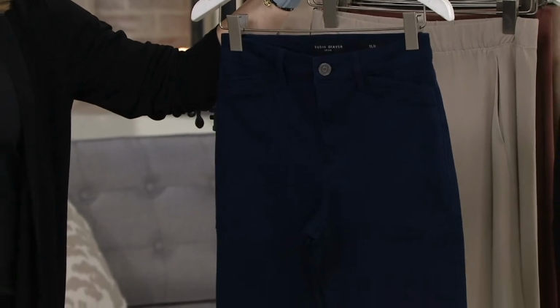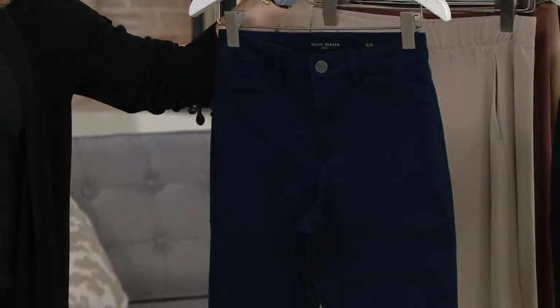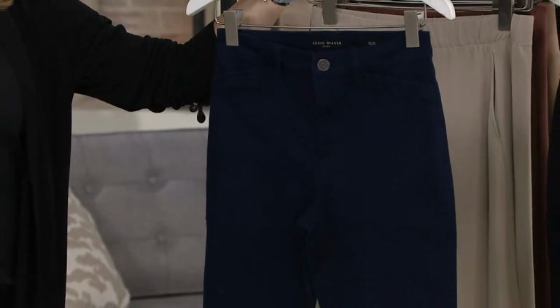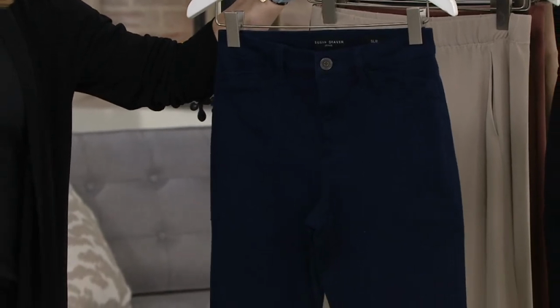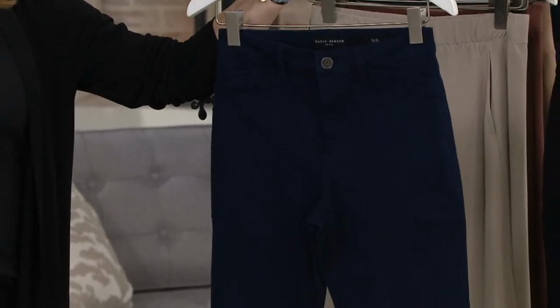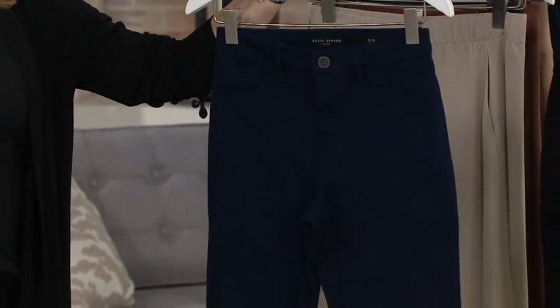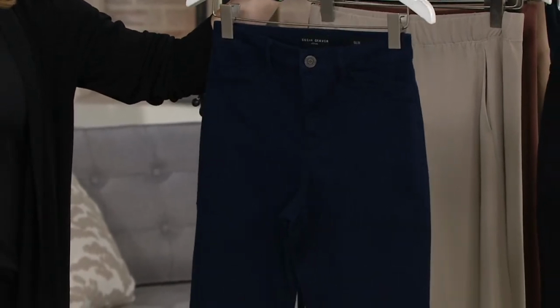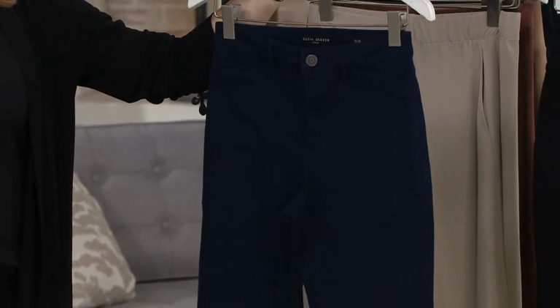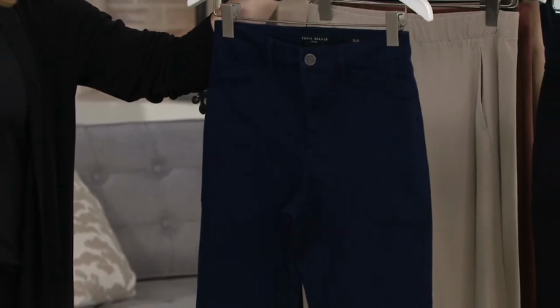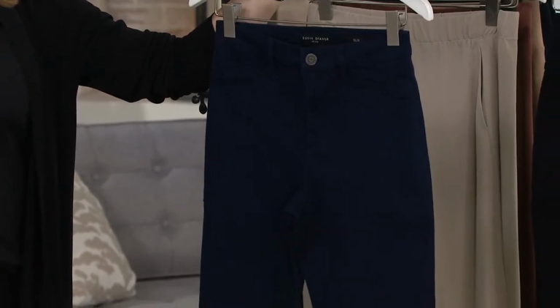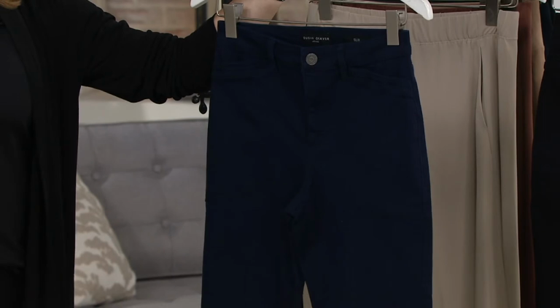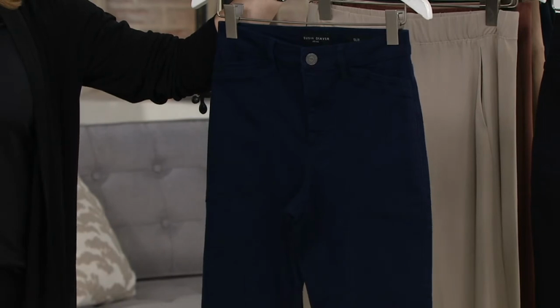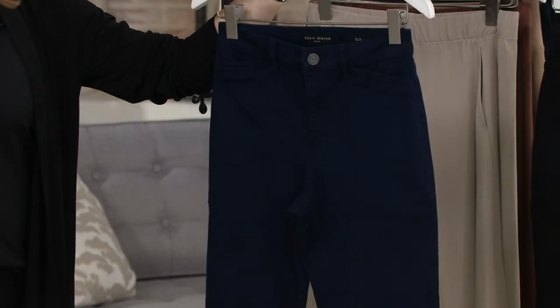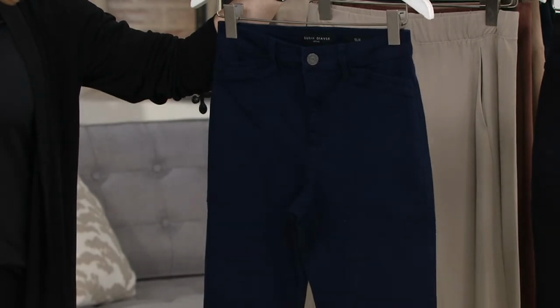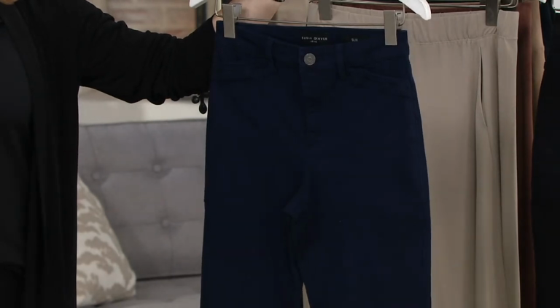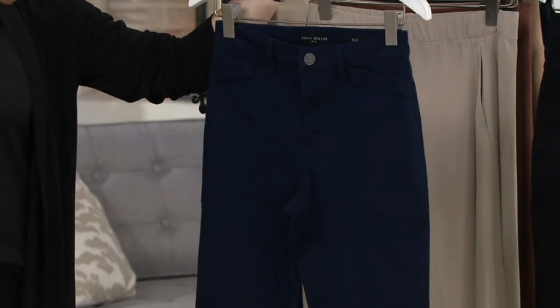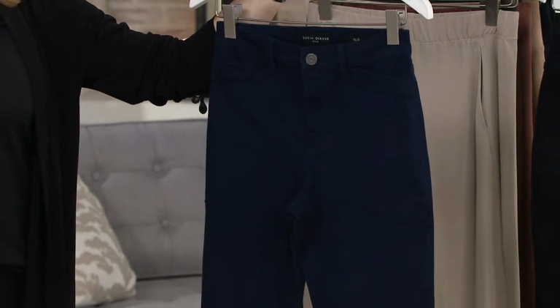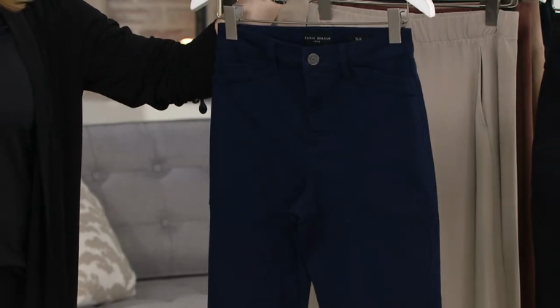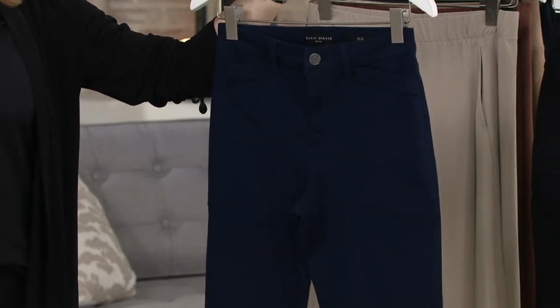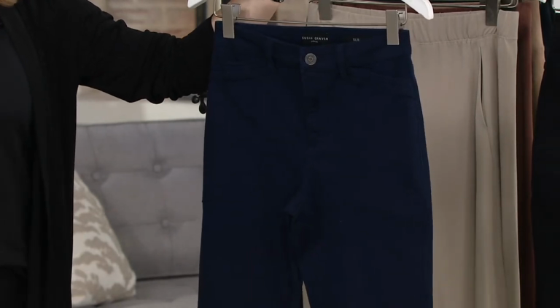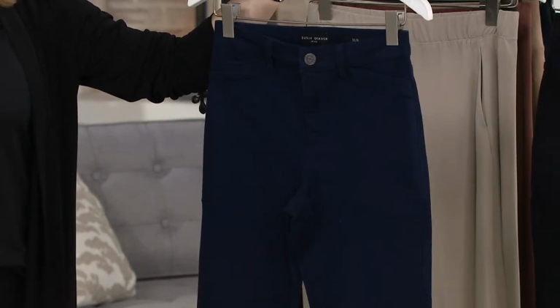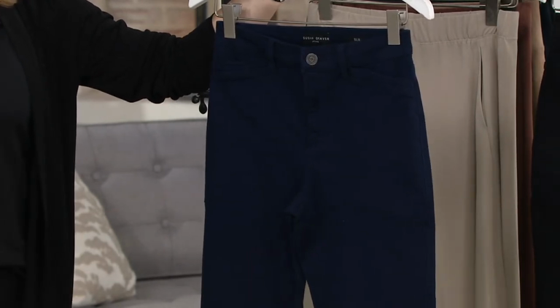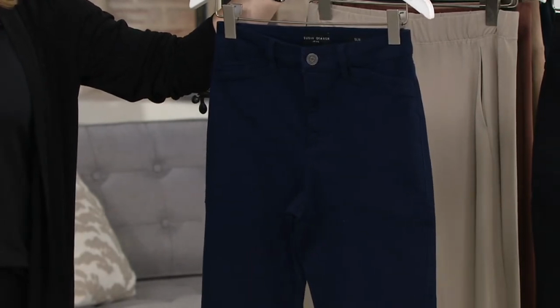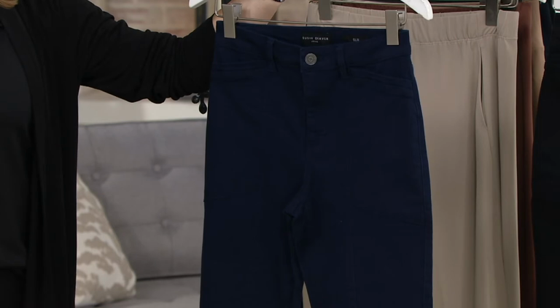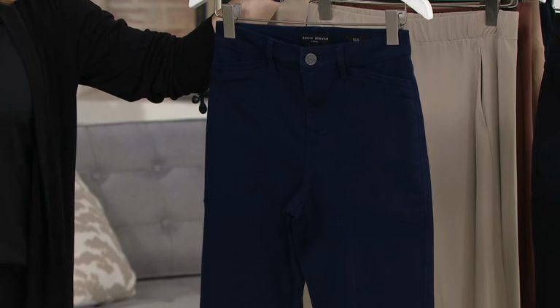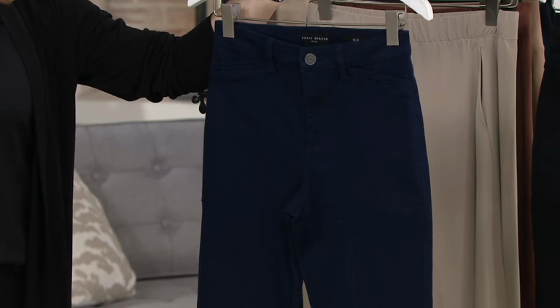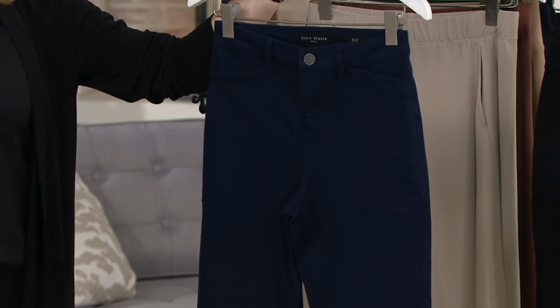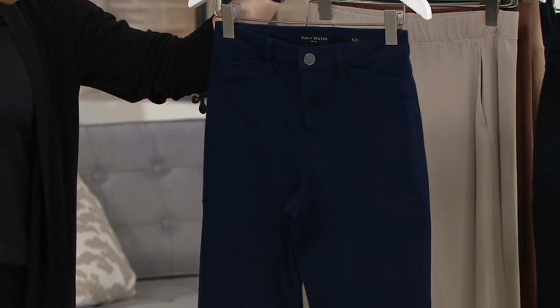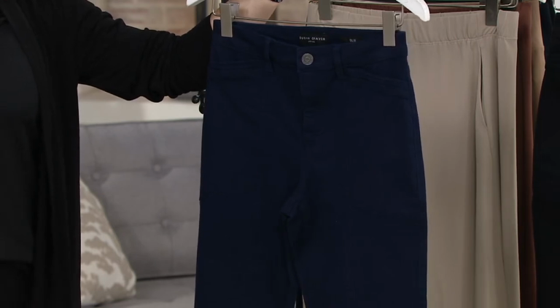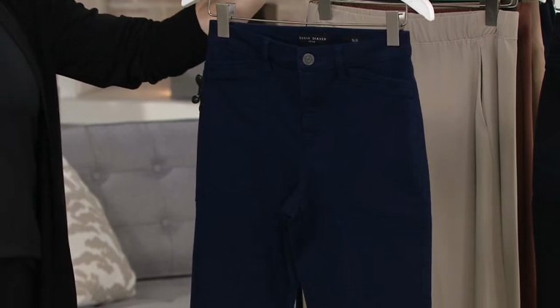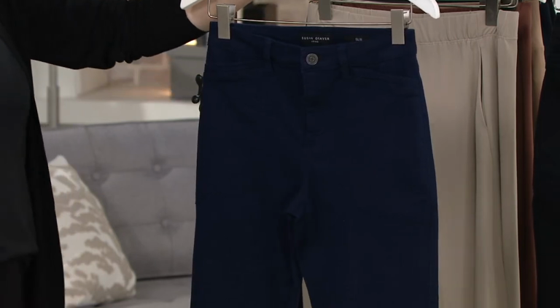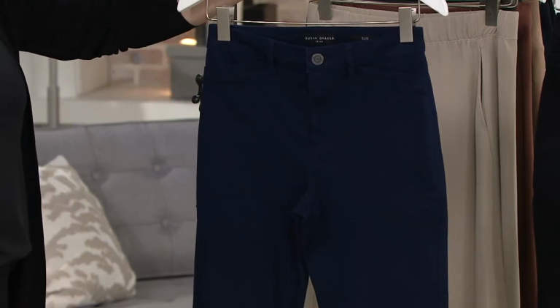Regular inseam 28, petite inseam 26. And Susan, your stretch twill is 59% cotton, 35% rayon, 2% spandex, 4% other — all machine wash, tumble dry, and we kept it easy.